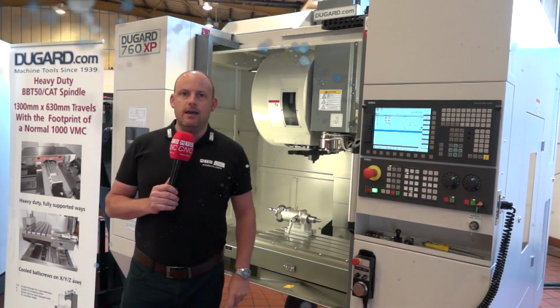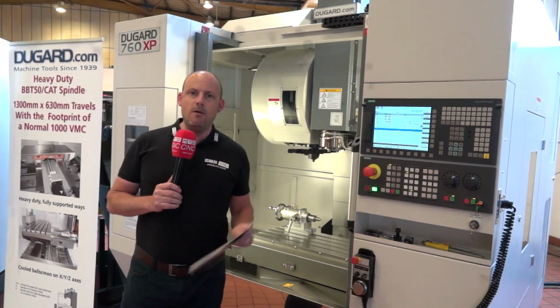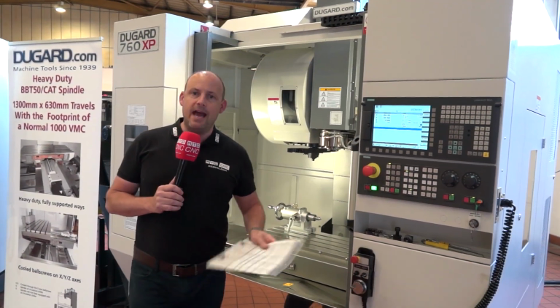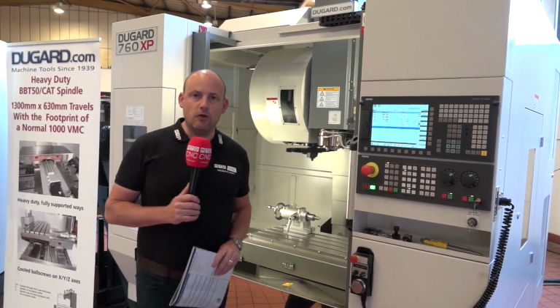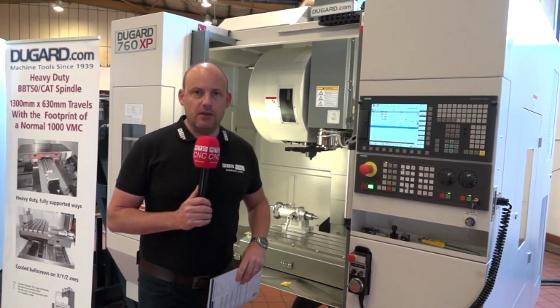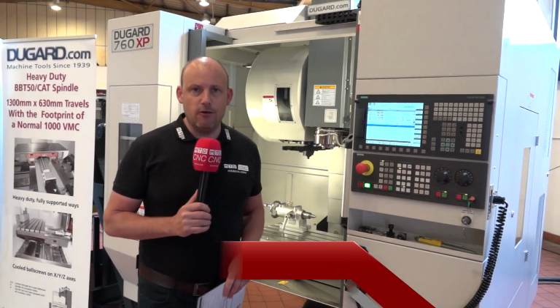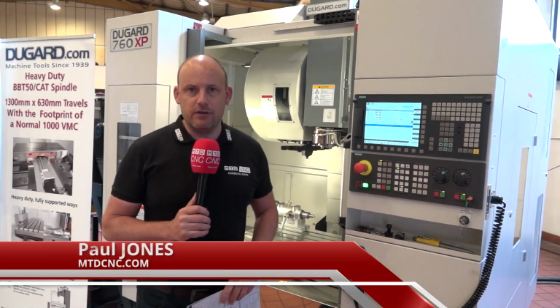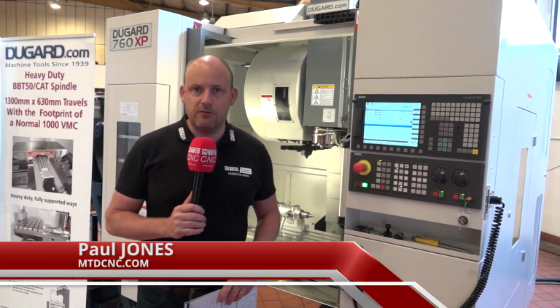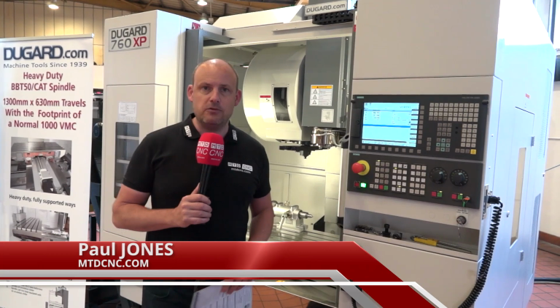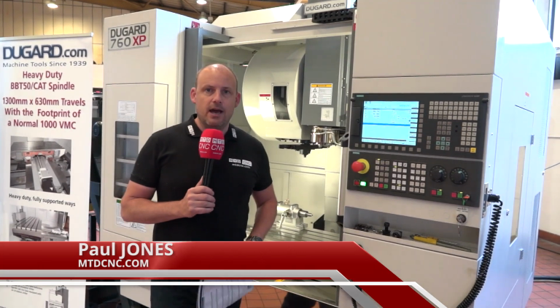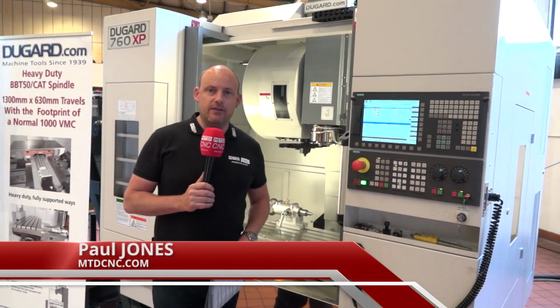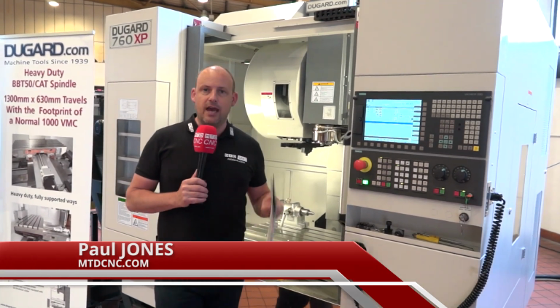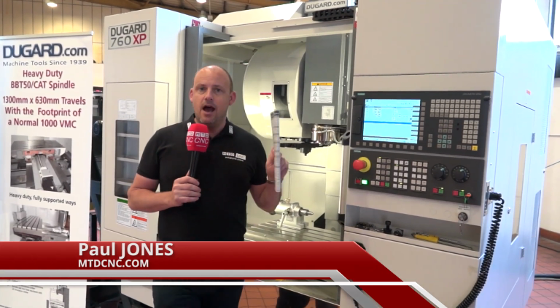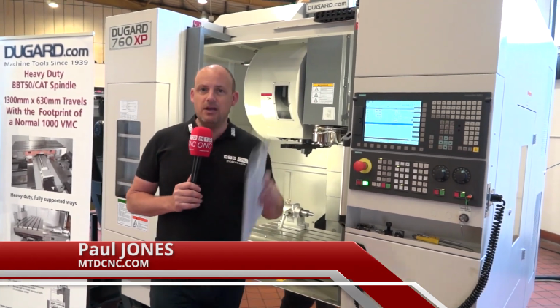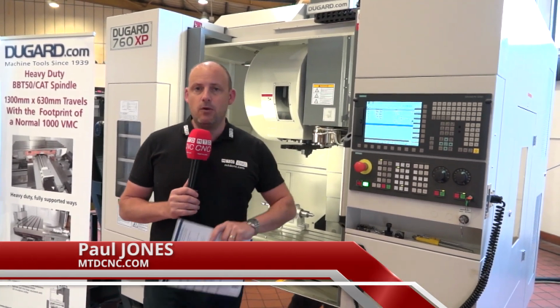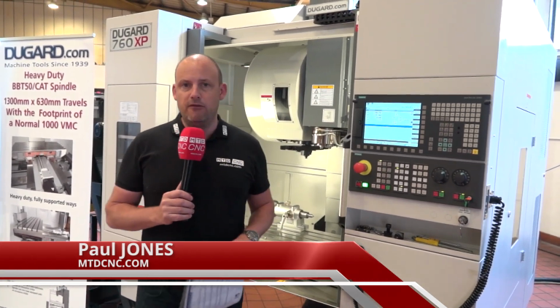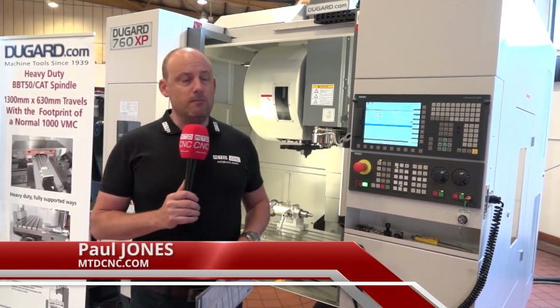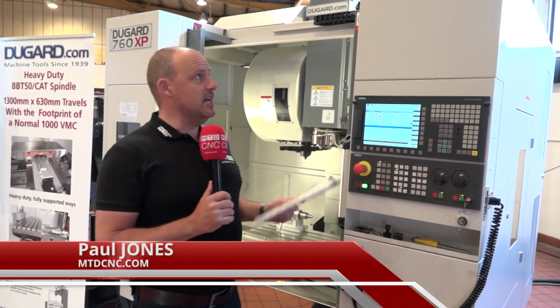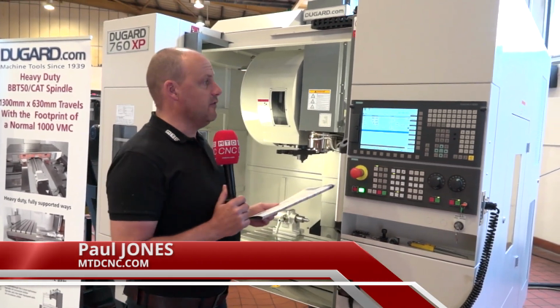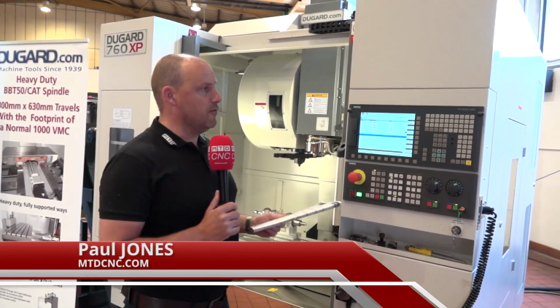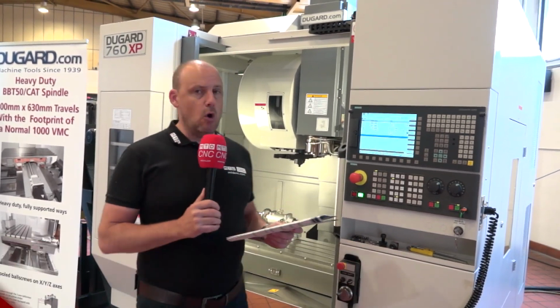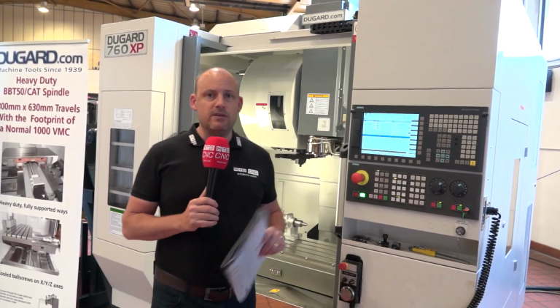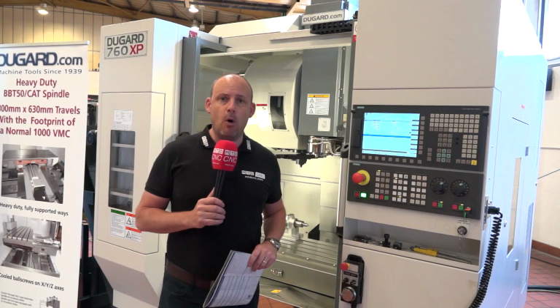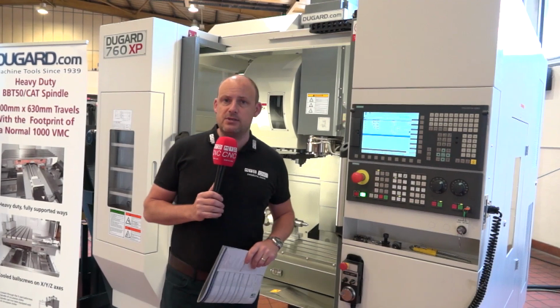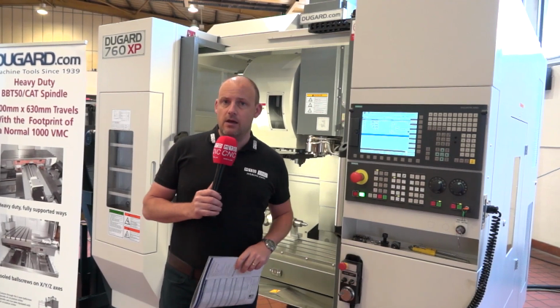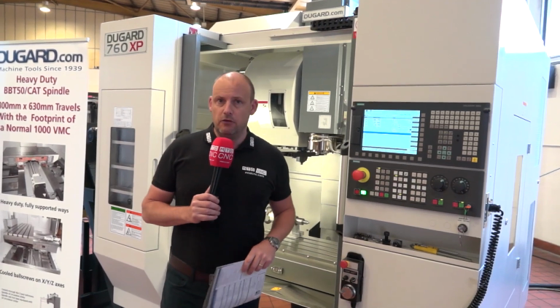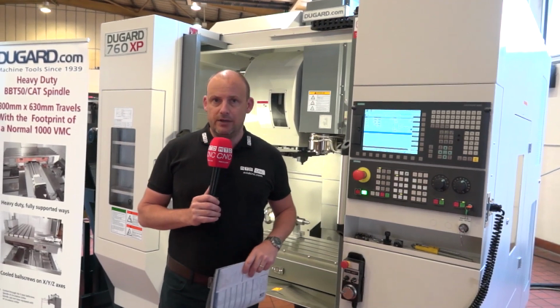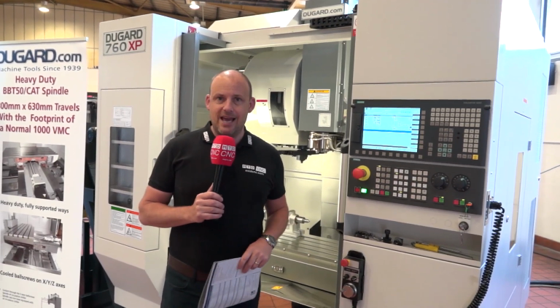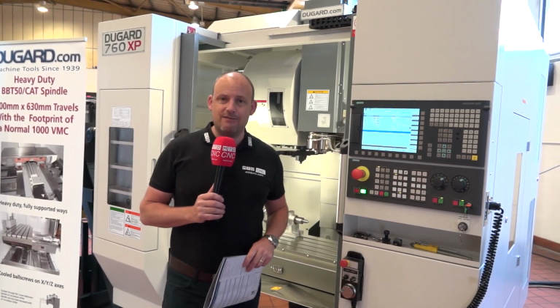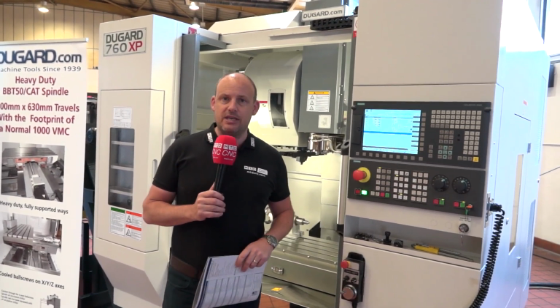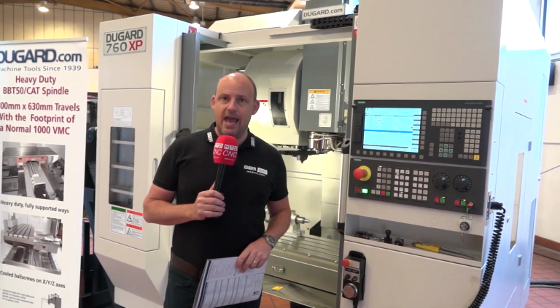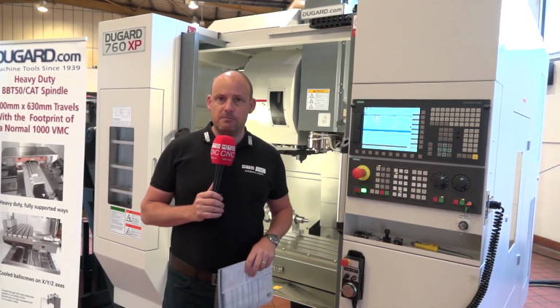I'm here at Dugard's in Hove on the south coast in the UK. I'm going to give you a quick review on a machine that's available from stock, proving to be a popular seller for Dugard — their 760 XP.